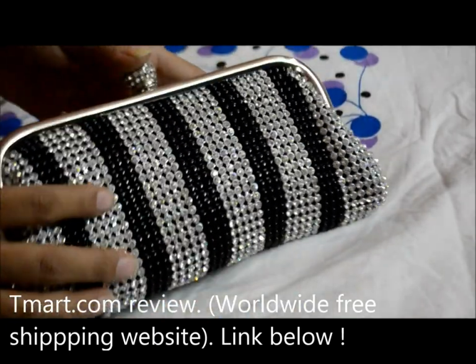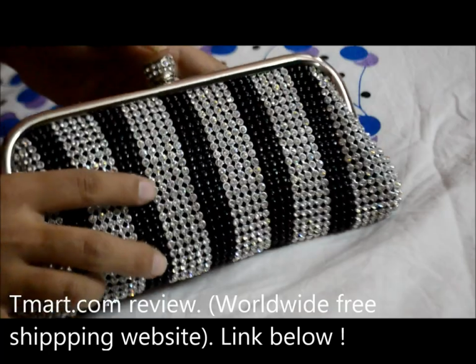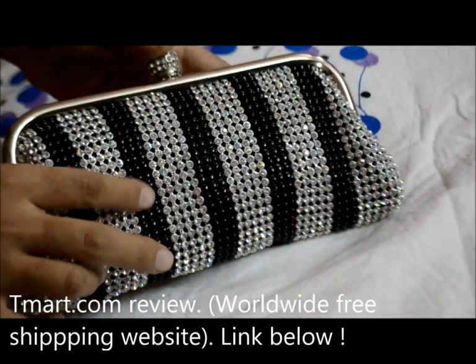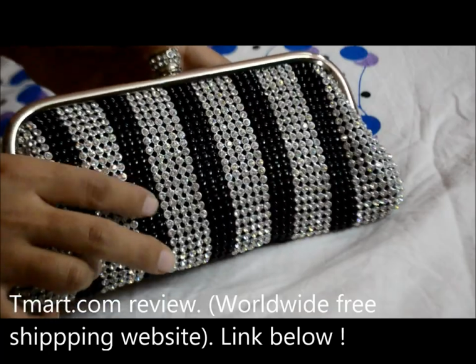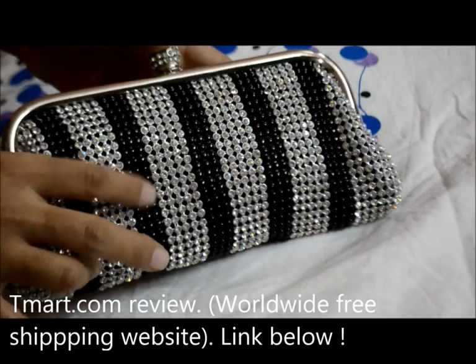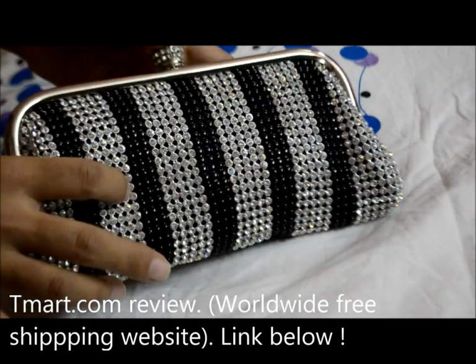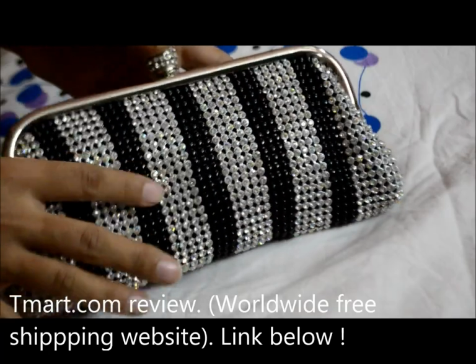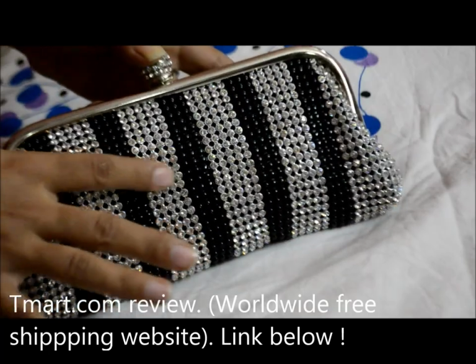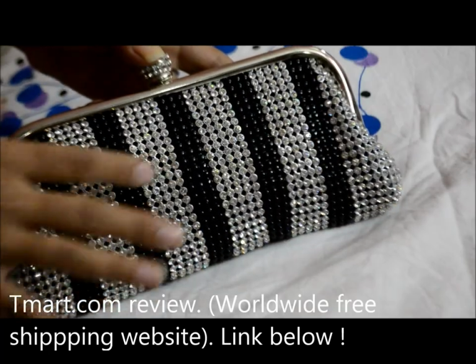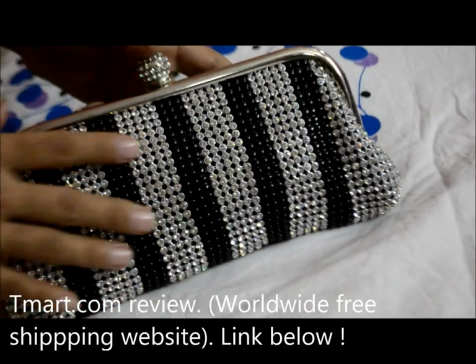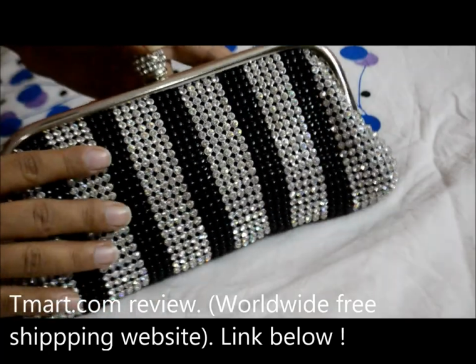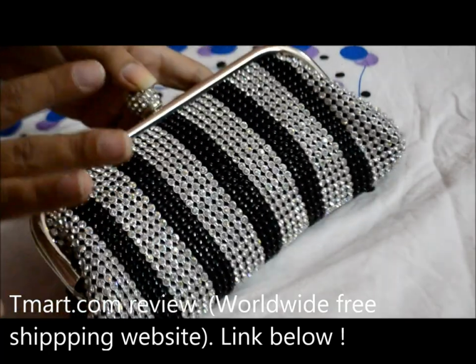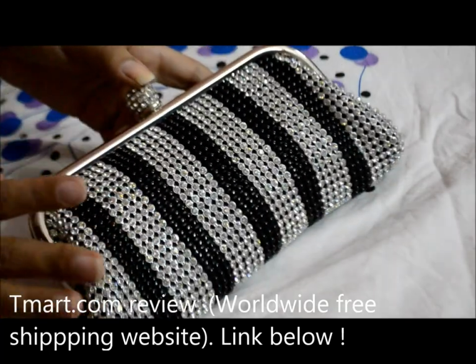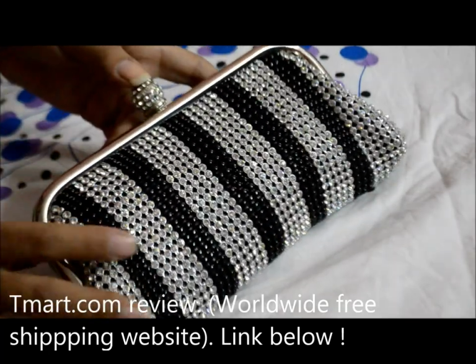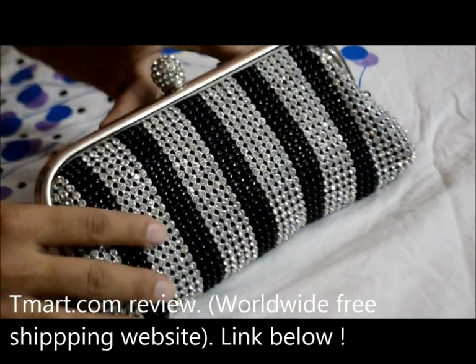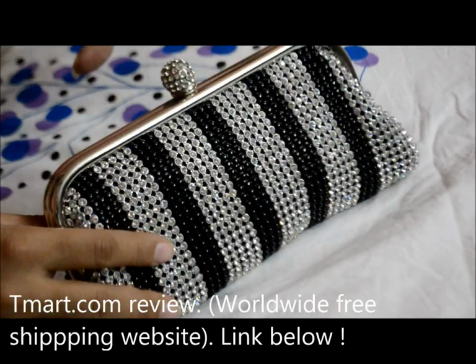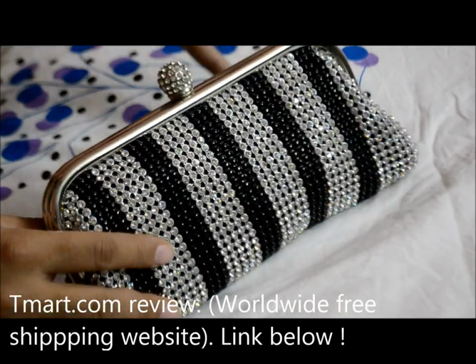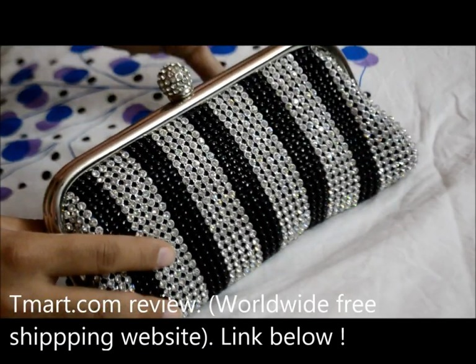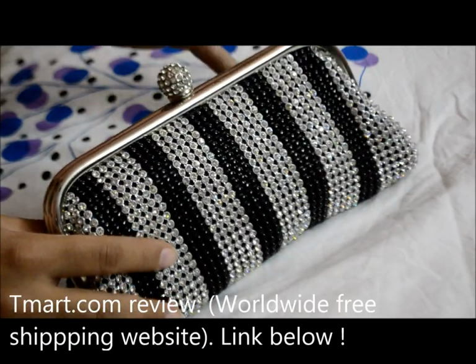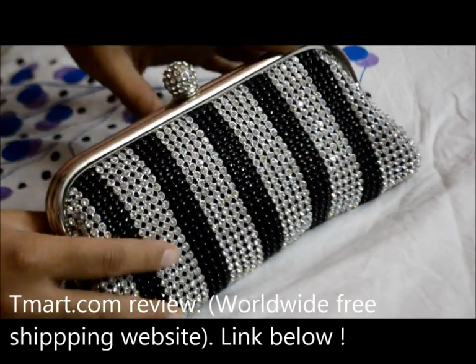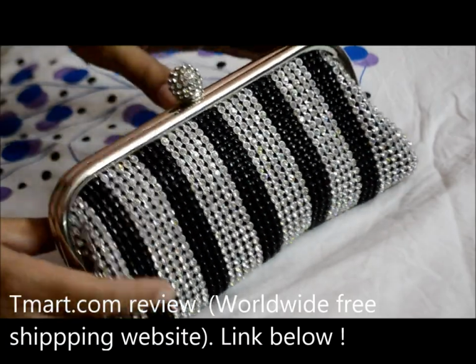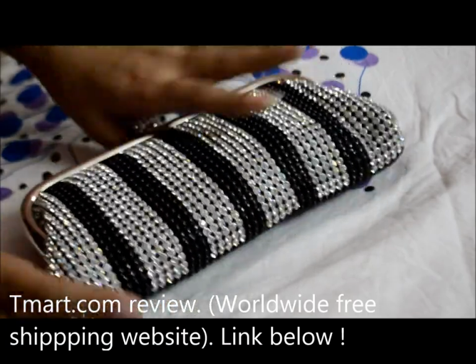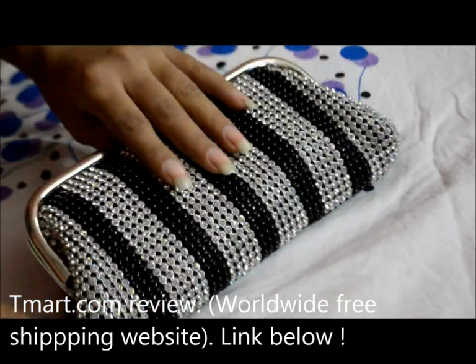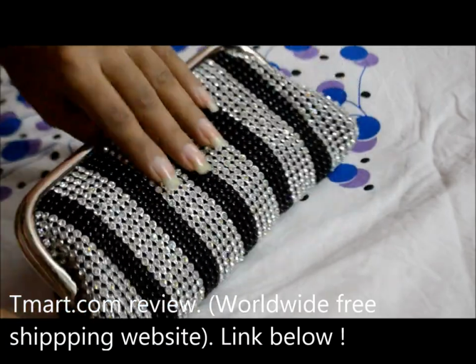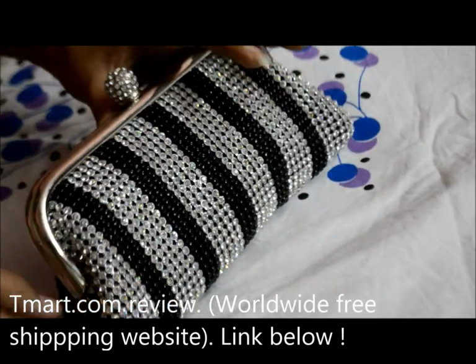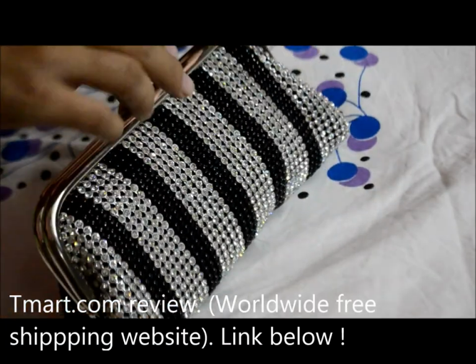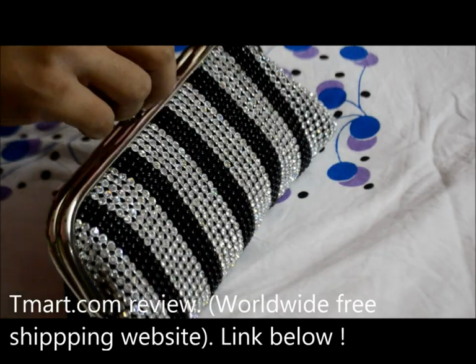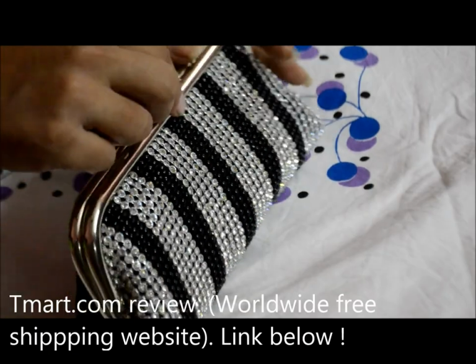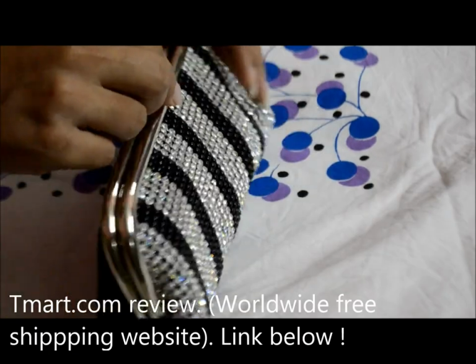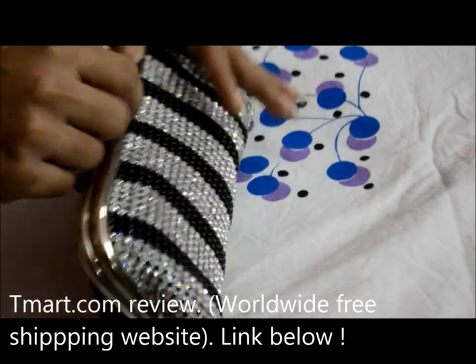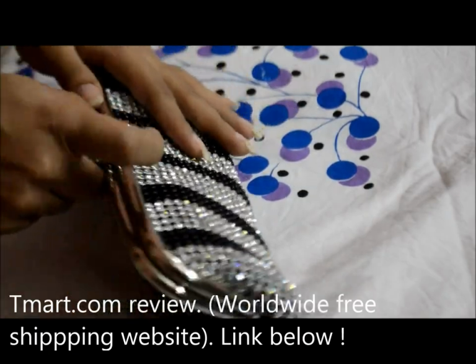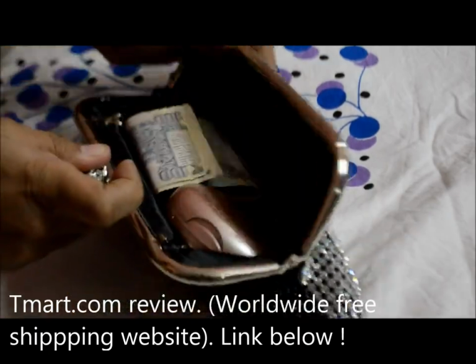It's actually got pearls and rhinestones on it — it looks very pretty and really glitzy, a lot of bling. So it's great for your night outs and things like that.